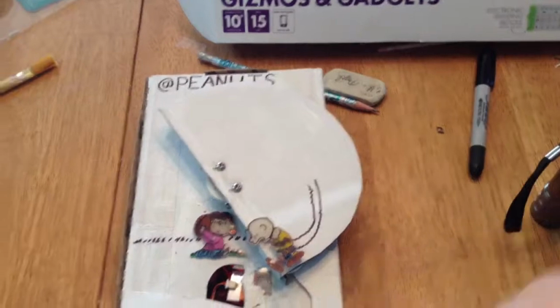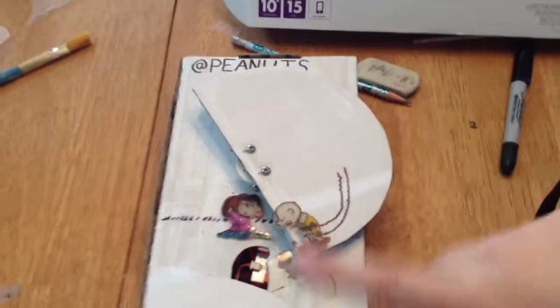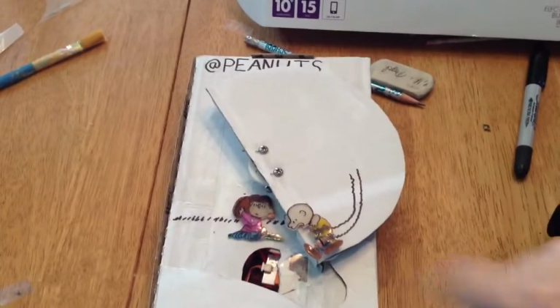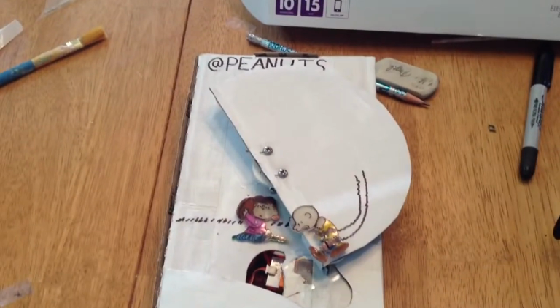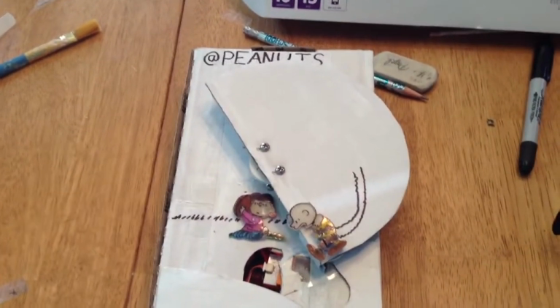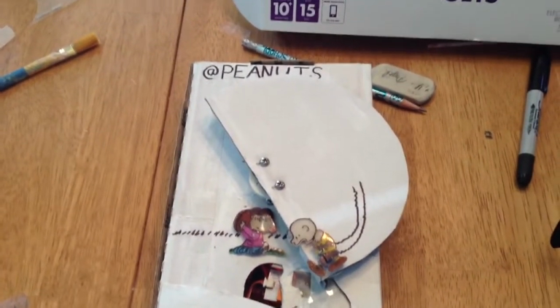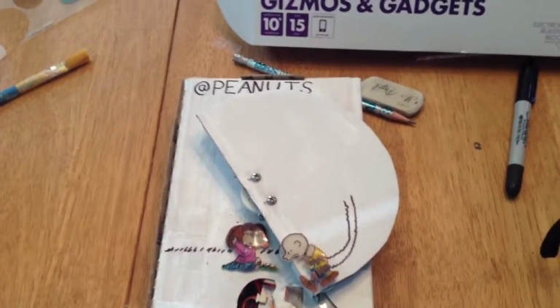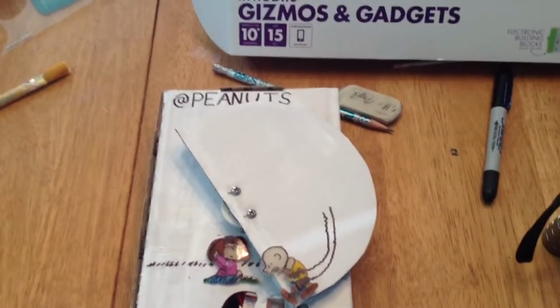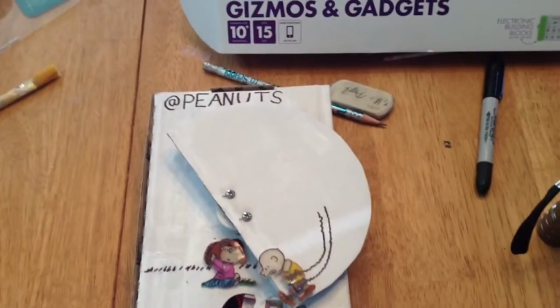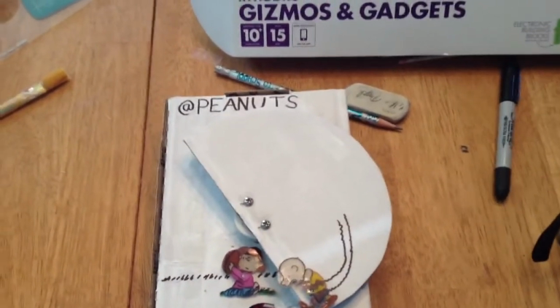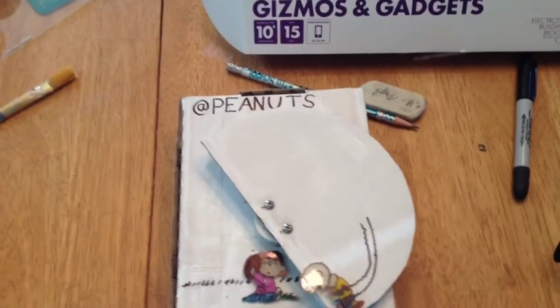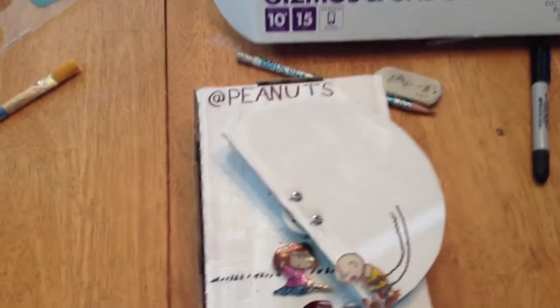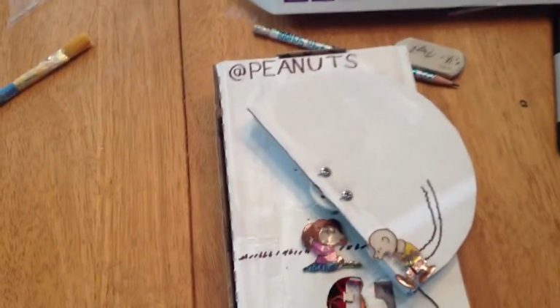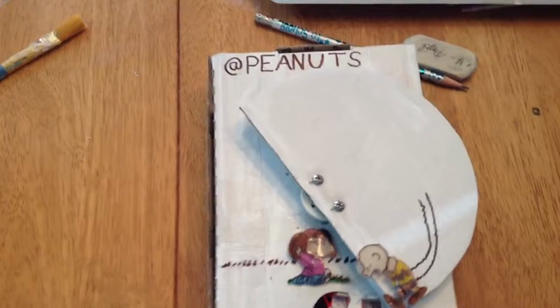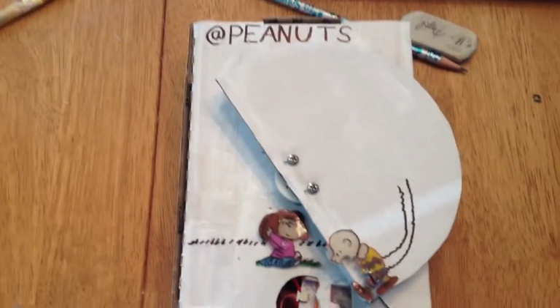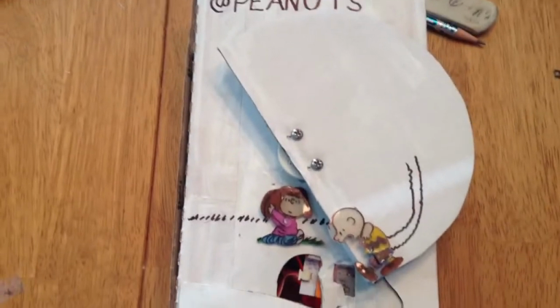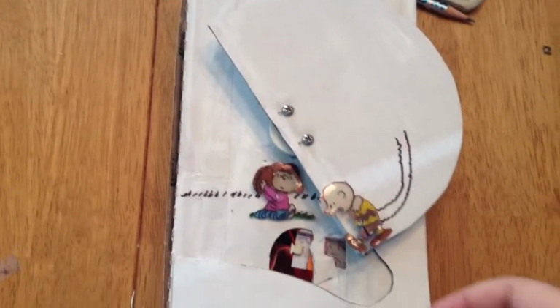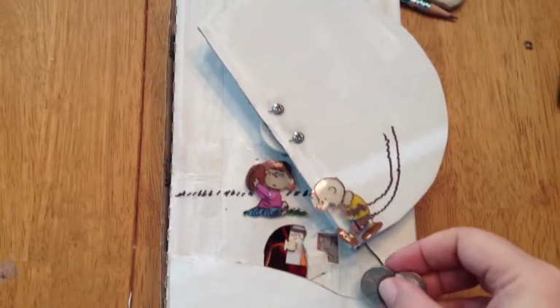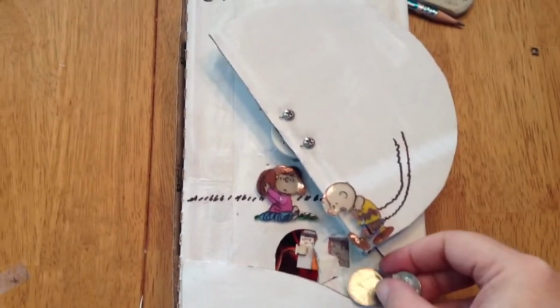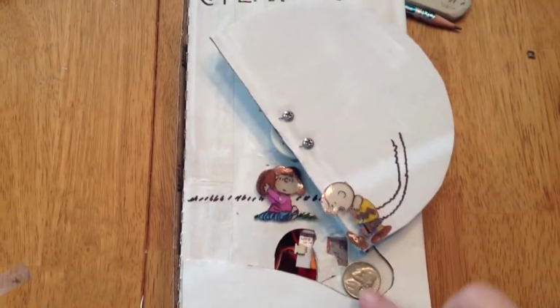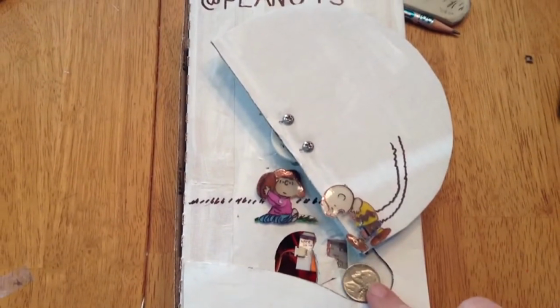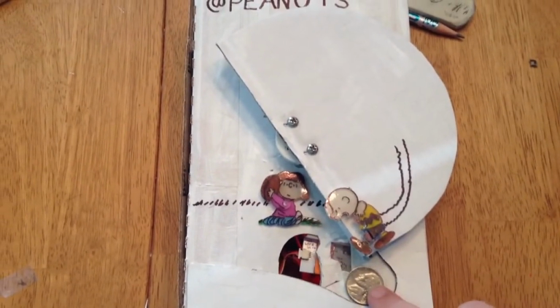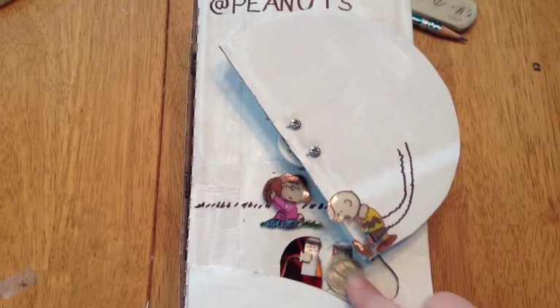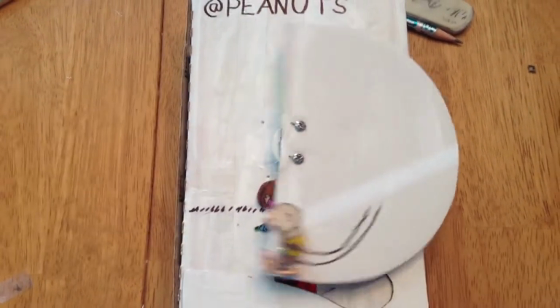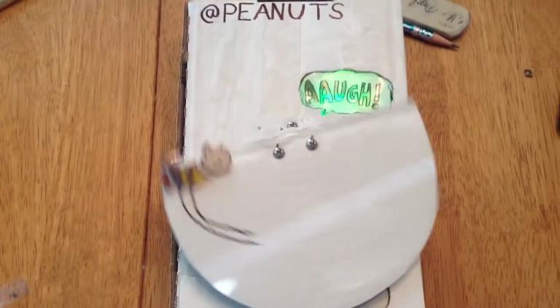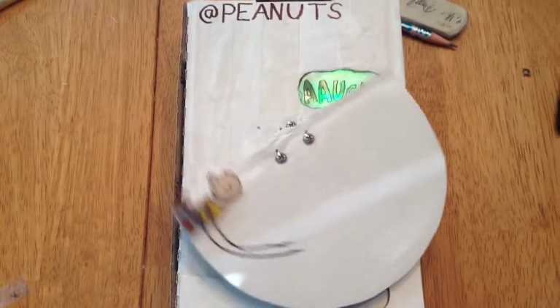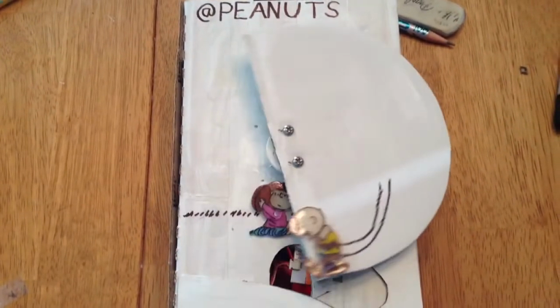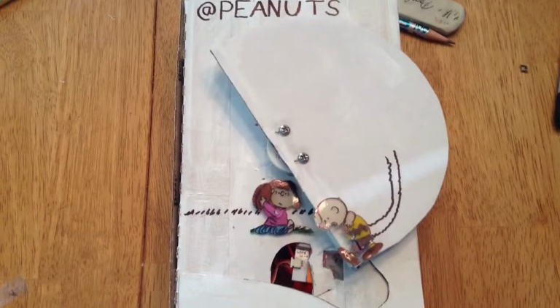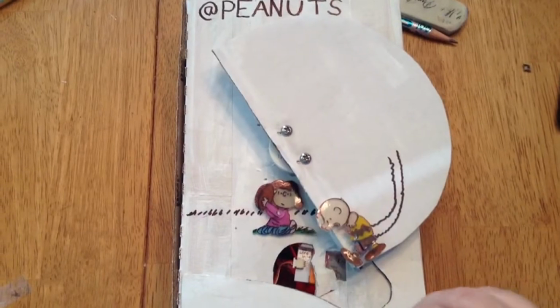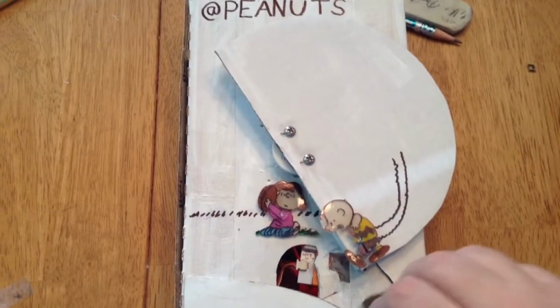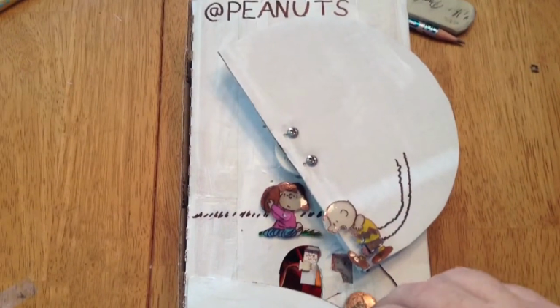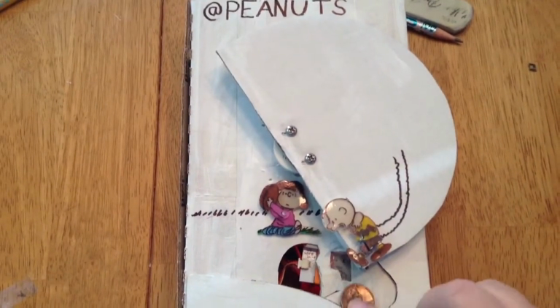Hi everyone, it's me Jude. I thought before we go out and watch the new Peanuts movie I'd show you my new Peanuts bank. I made it today with a light sensor and a bar graph and a servo motor.